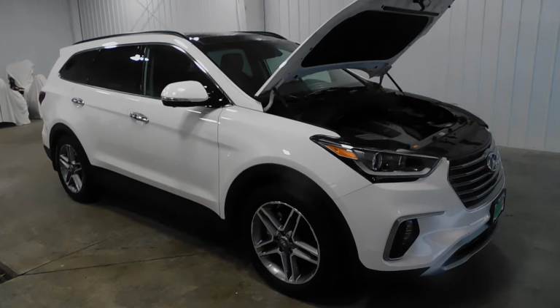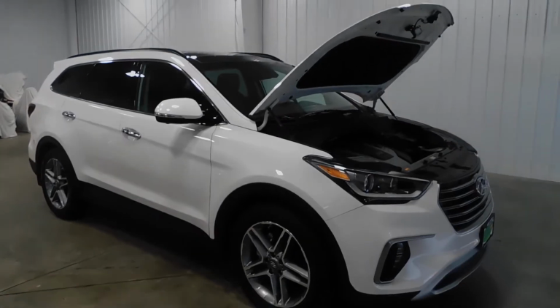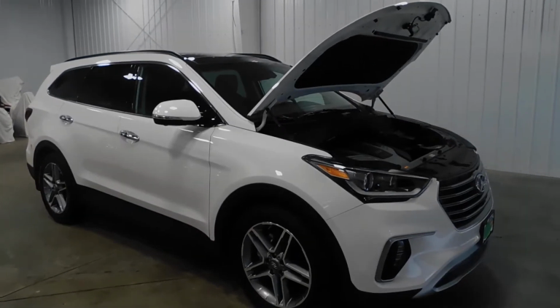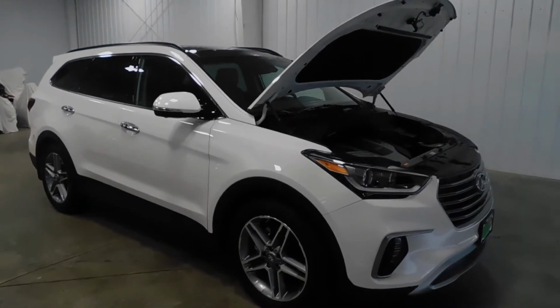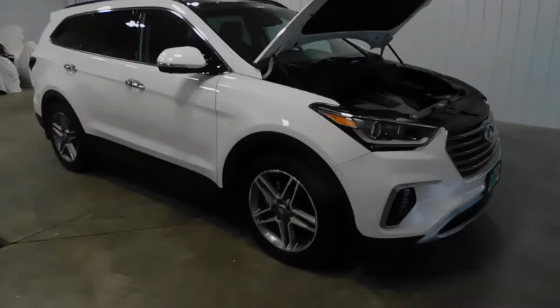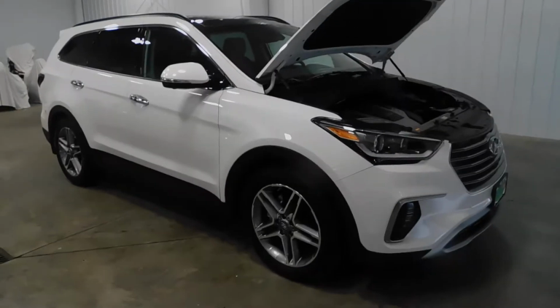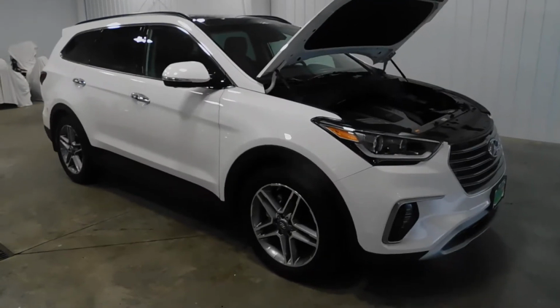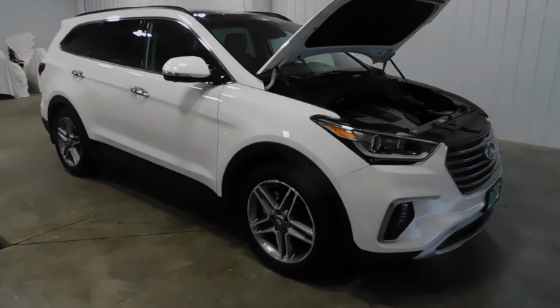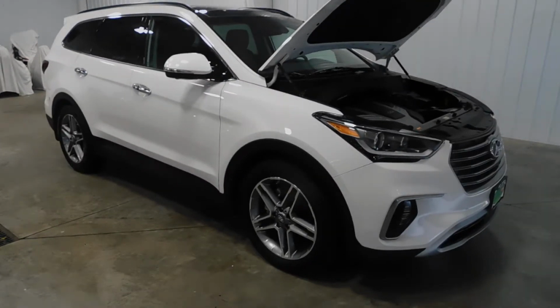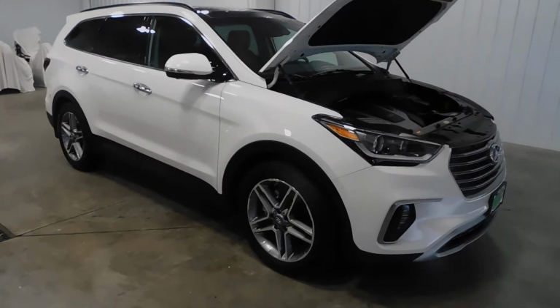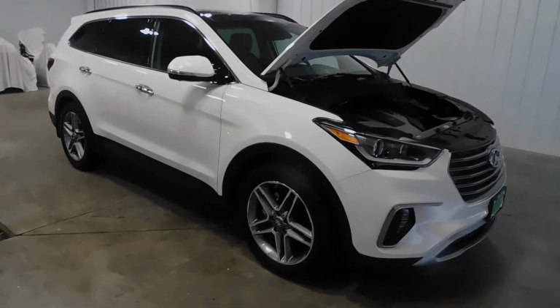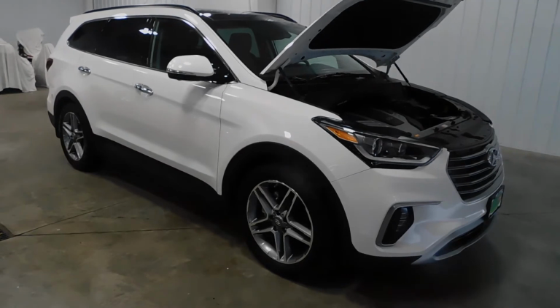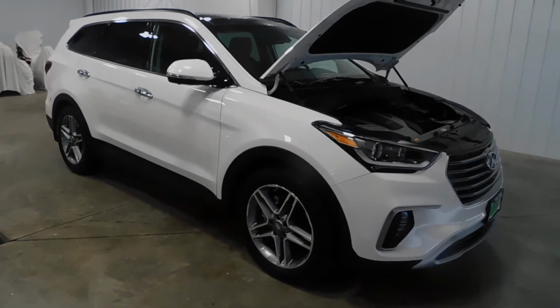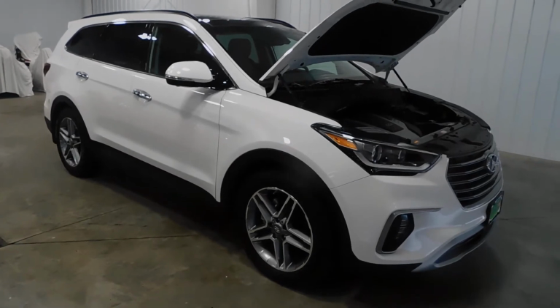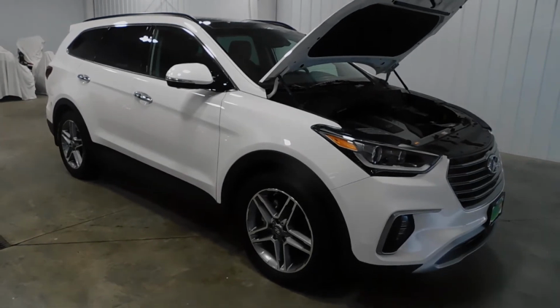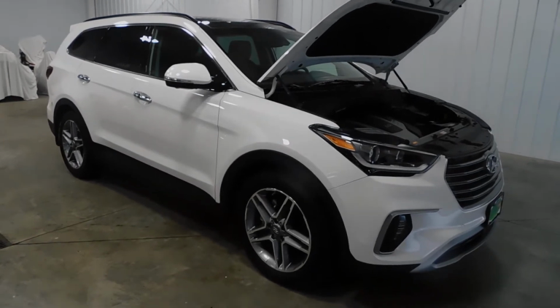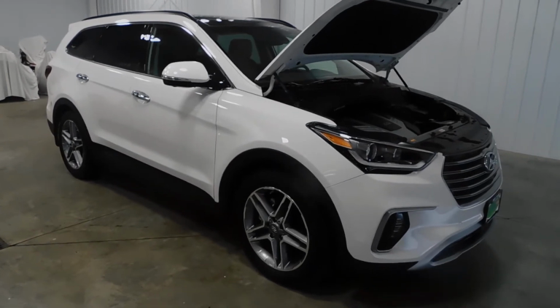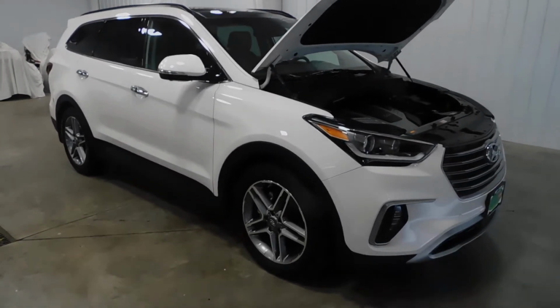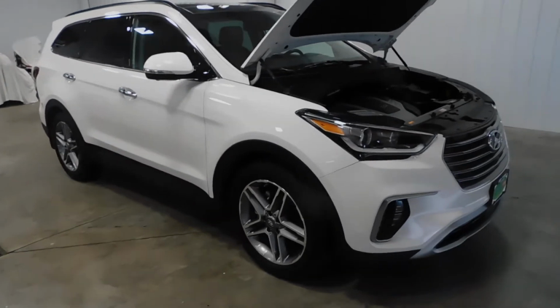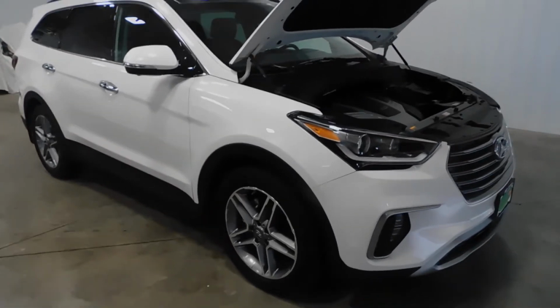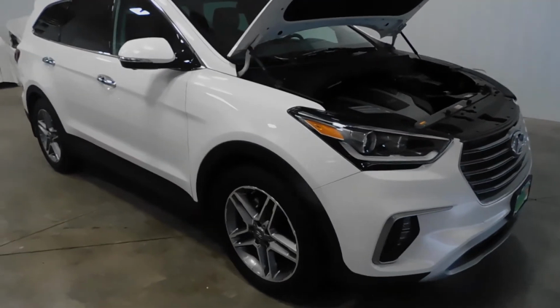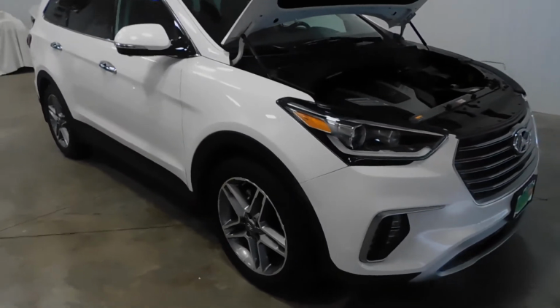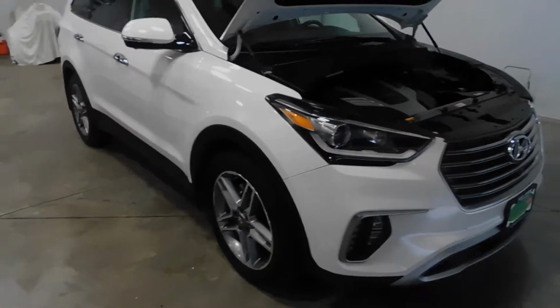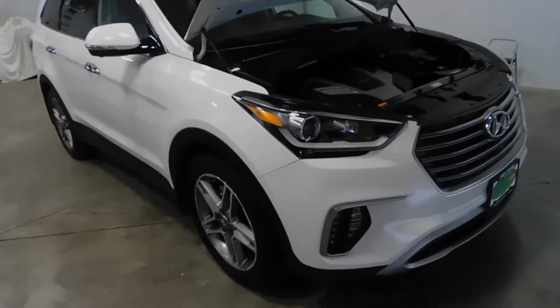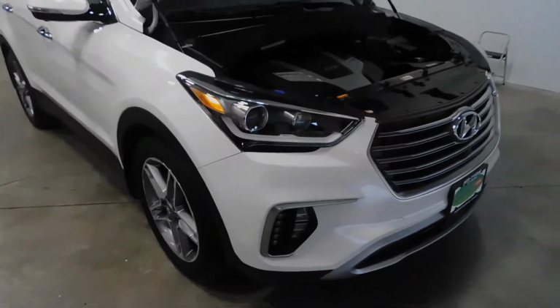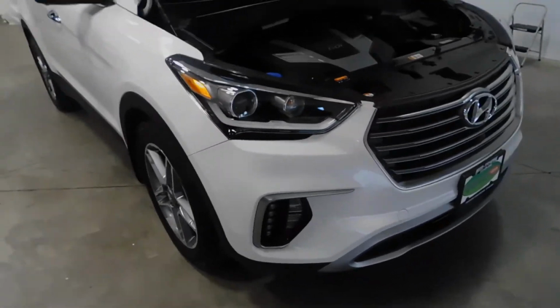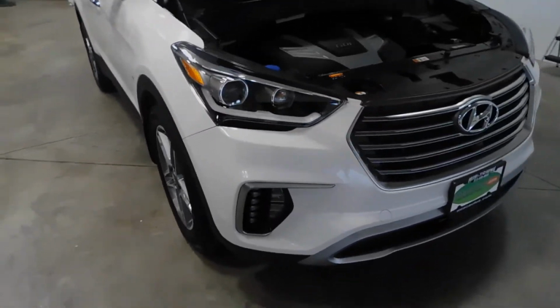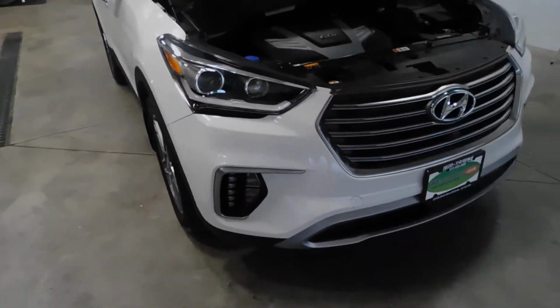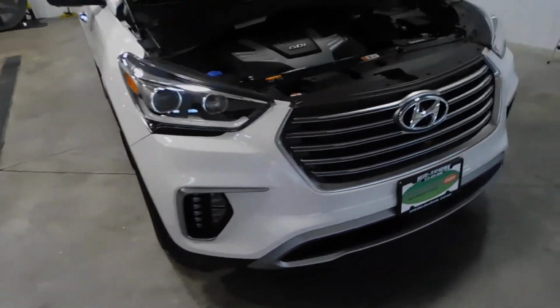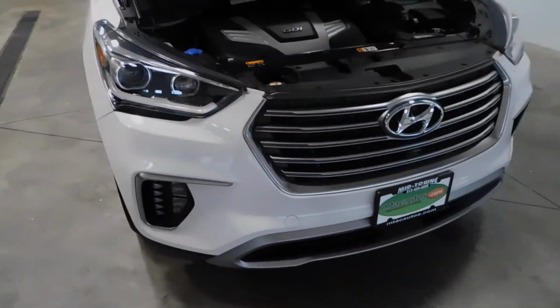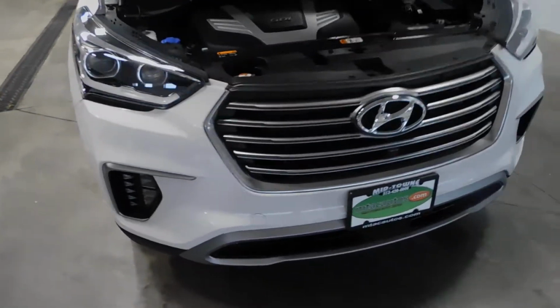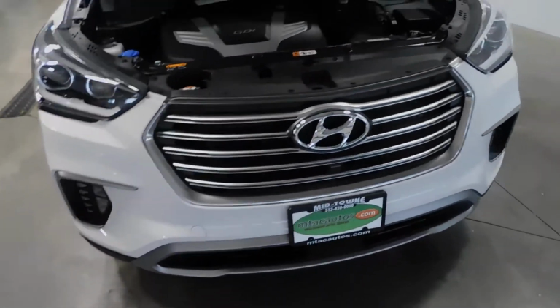Hello and welcome to Midtown Auto Center. My name is Derek and today I'd like to thank you for taking a look at our 2017 Hyundai Santa Fe Ultimate. It's an all-wheel drive with only 24,000 original miles. This vehicle is a one-owner vehicle and it comes with a clean Carfax.